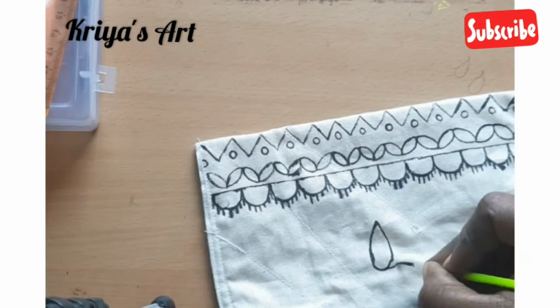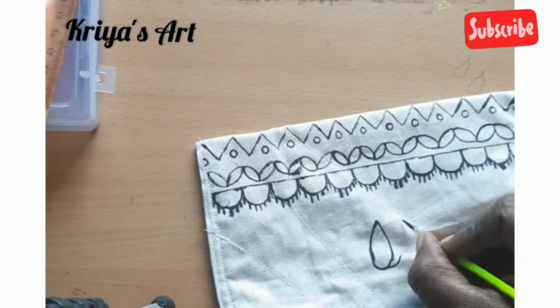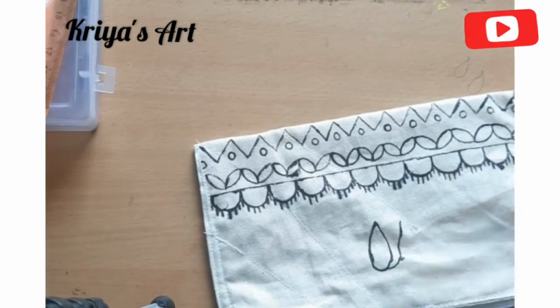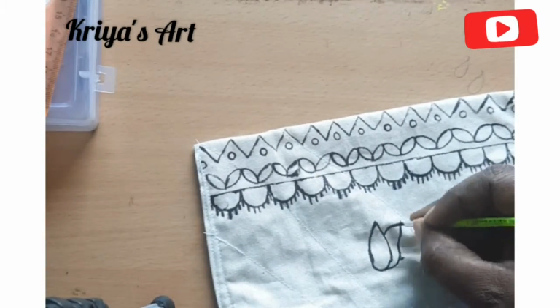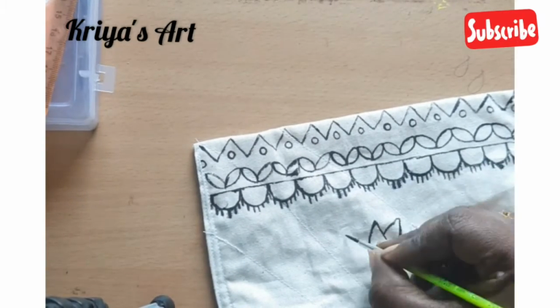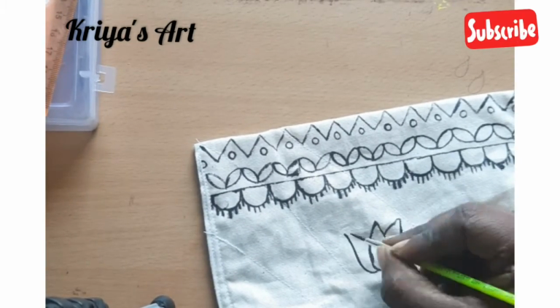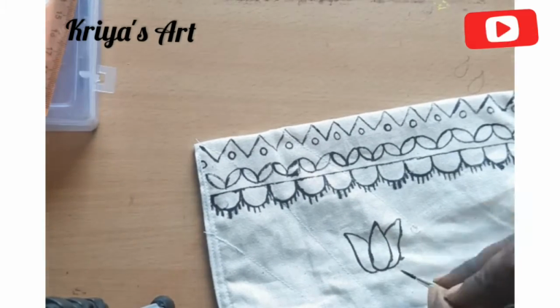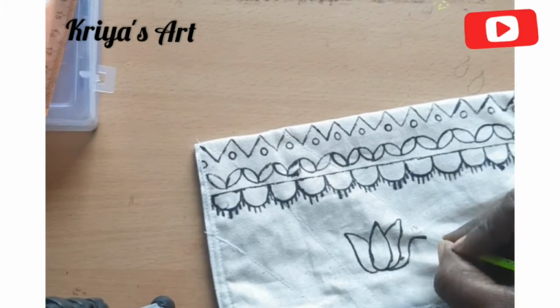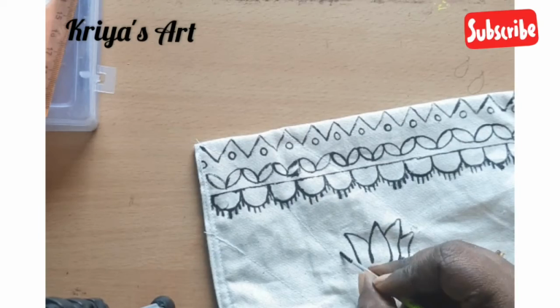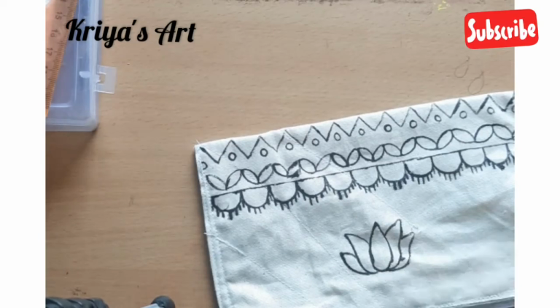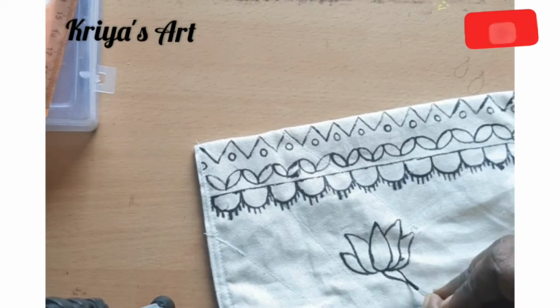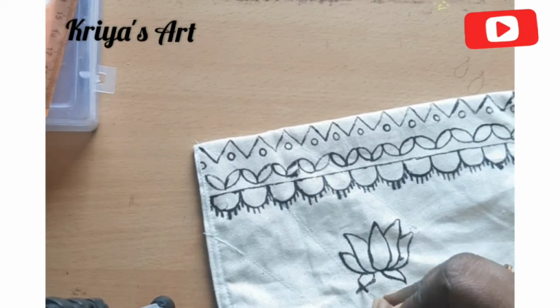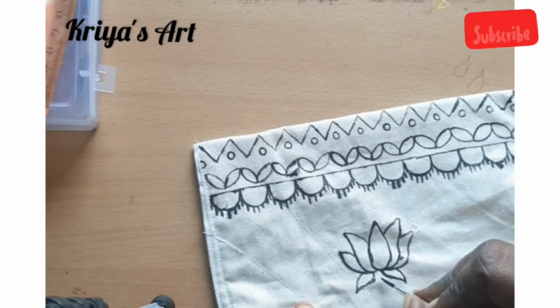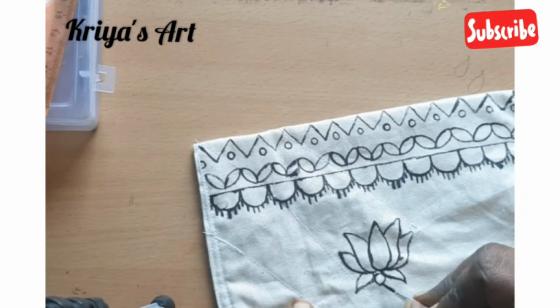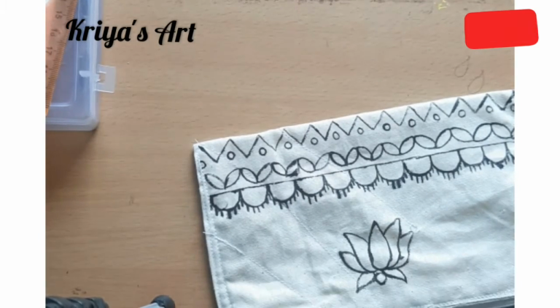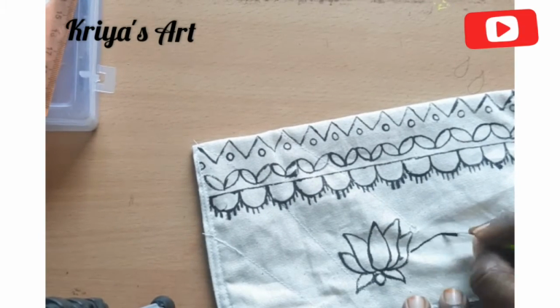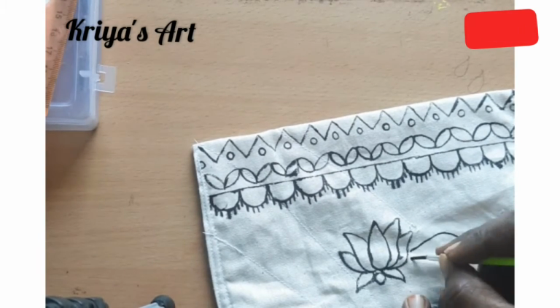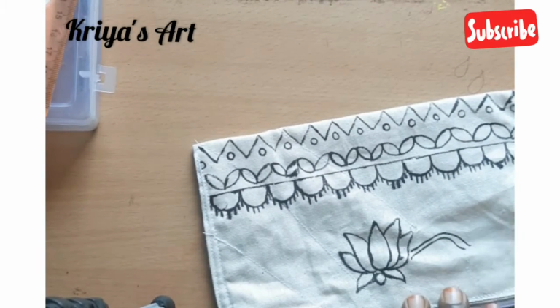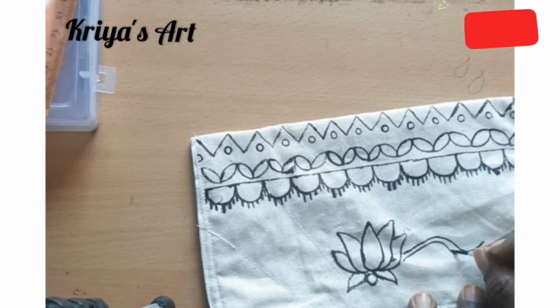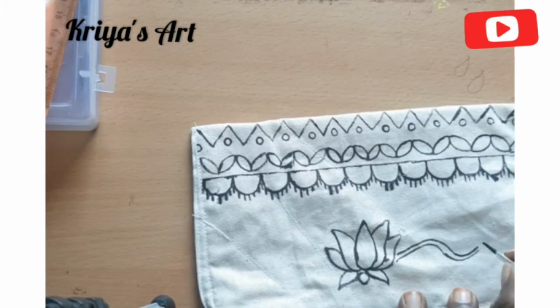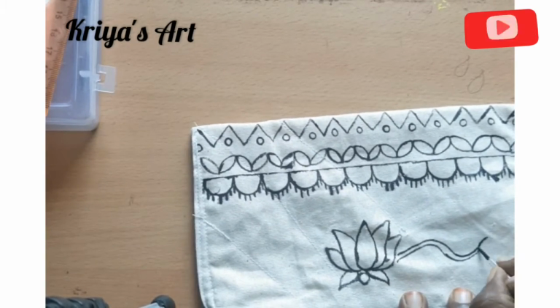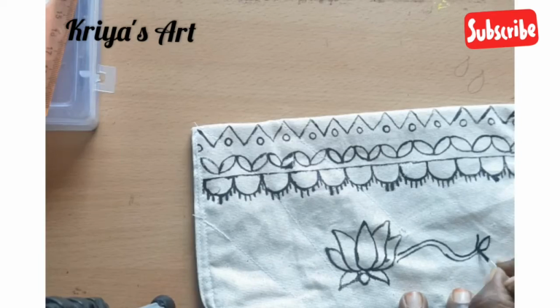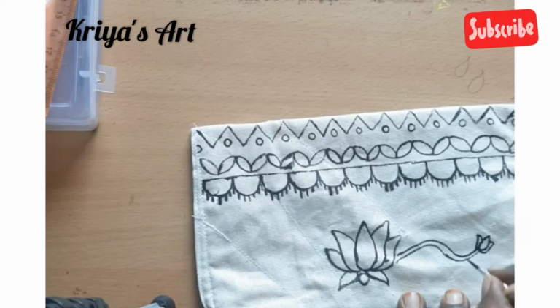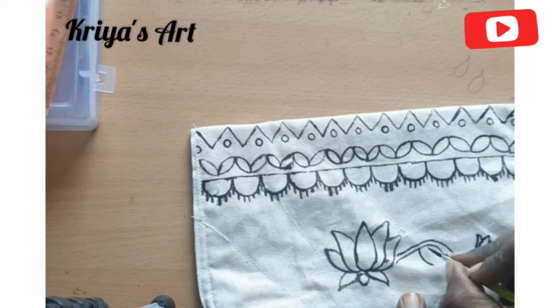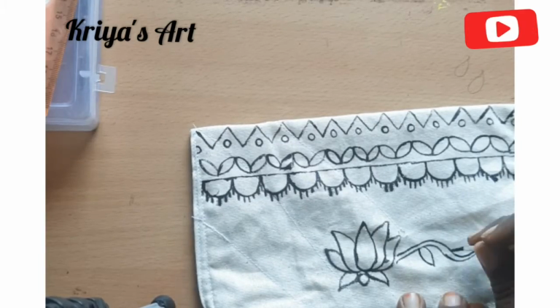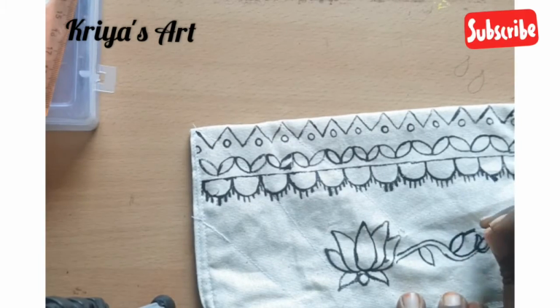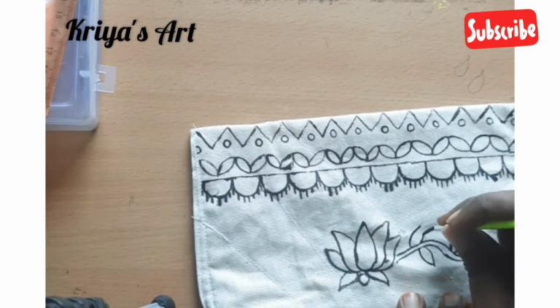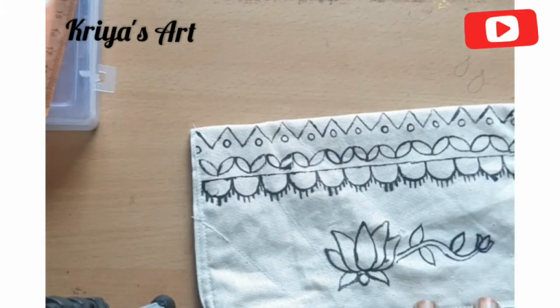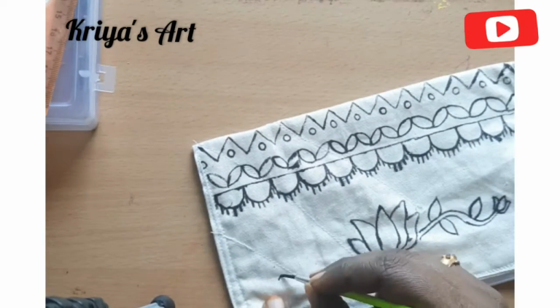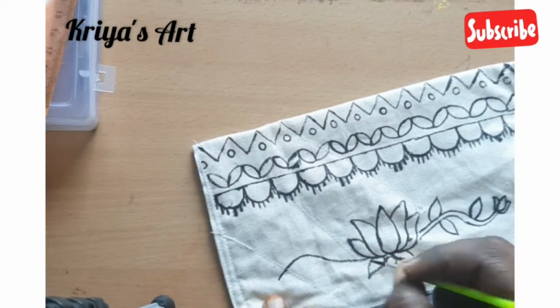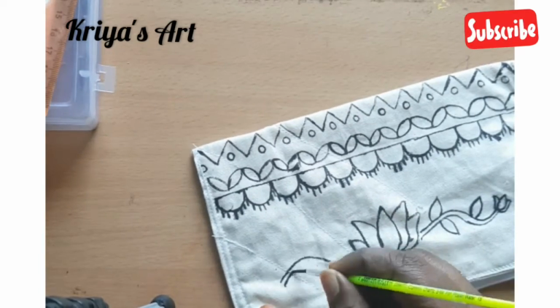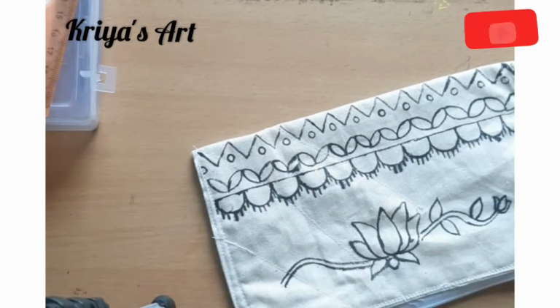If you want to try it, it can be a bit plain or colourful. If you want to use it for children, we will use a cartoon design. I am using it in a modern style.